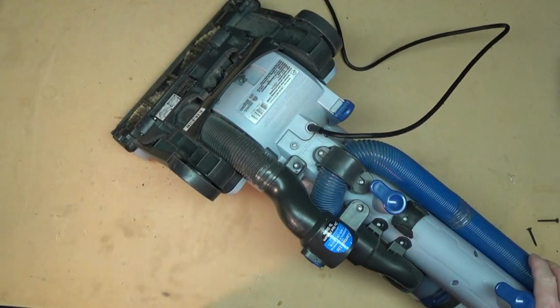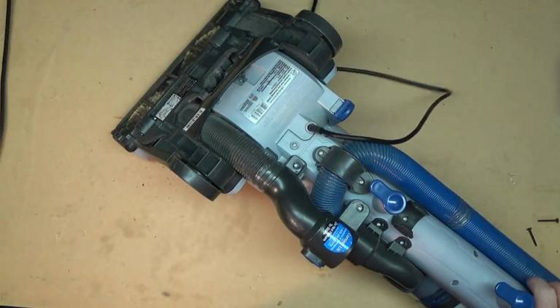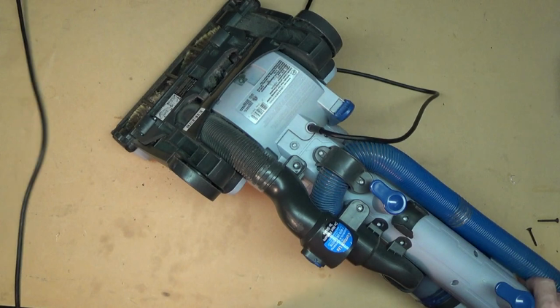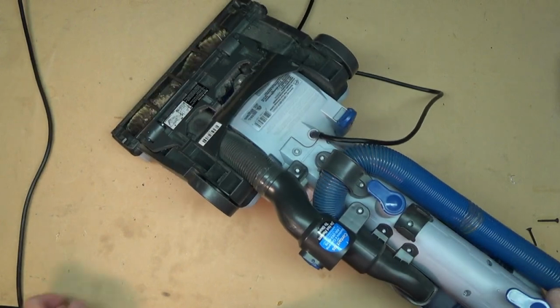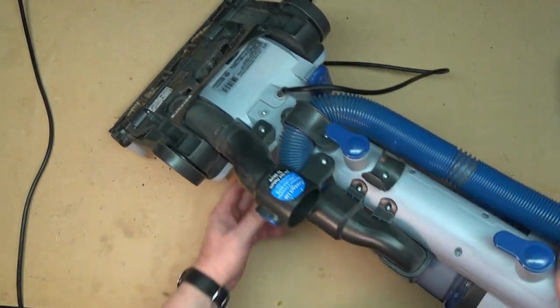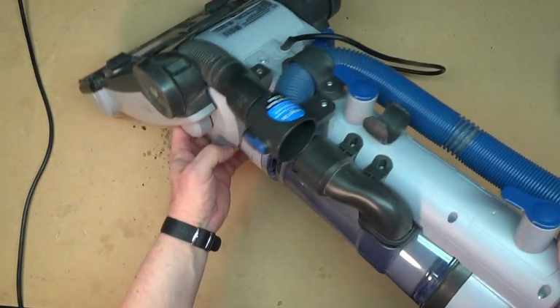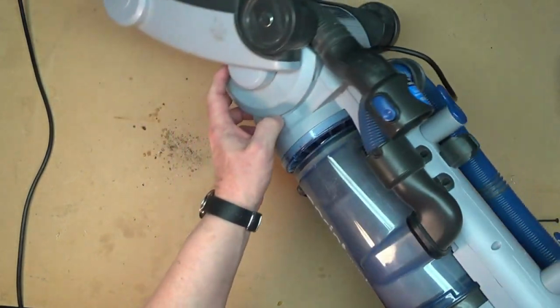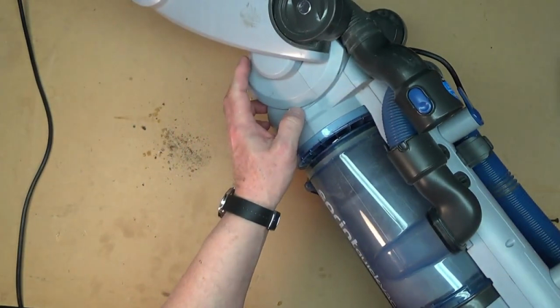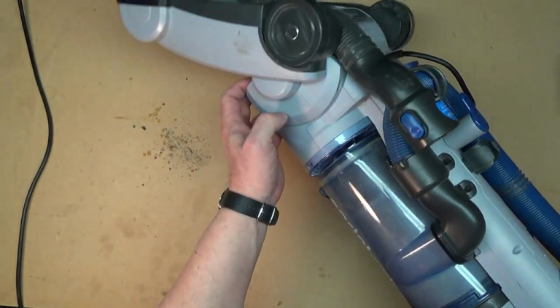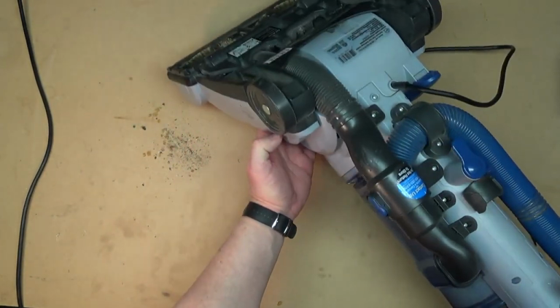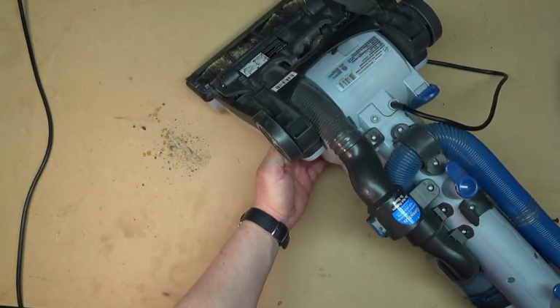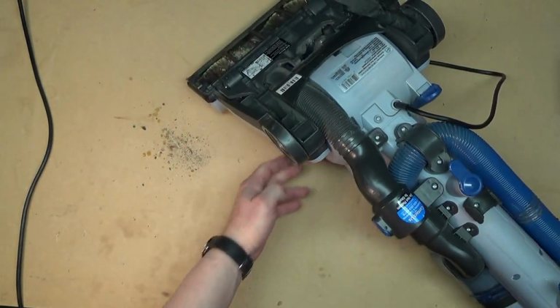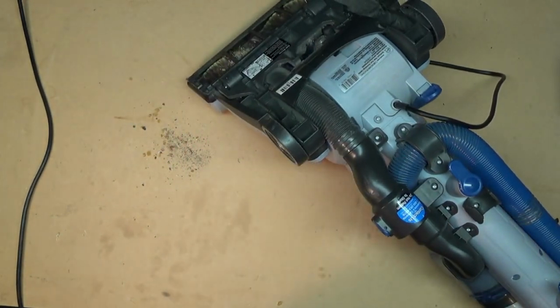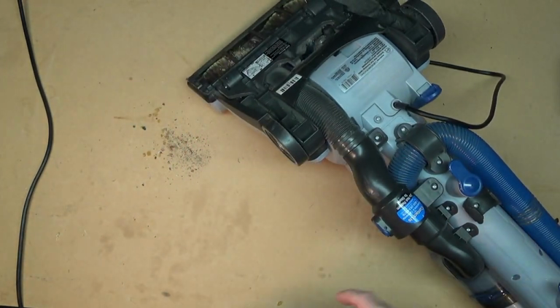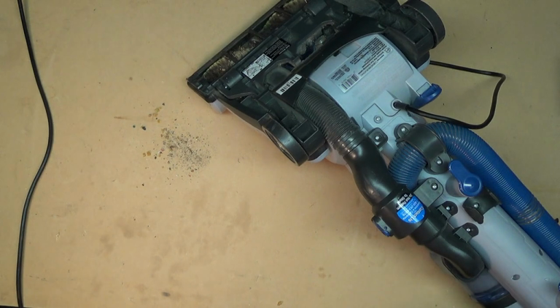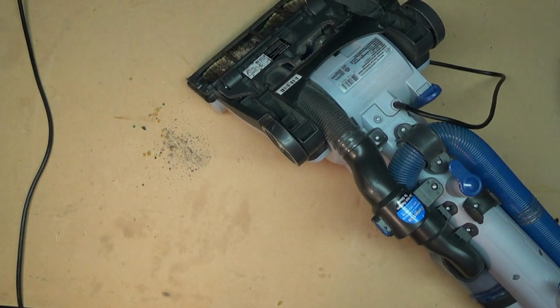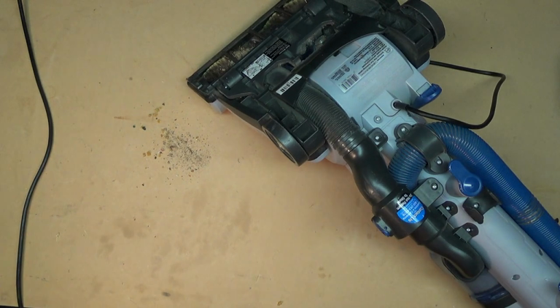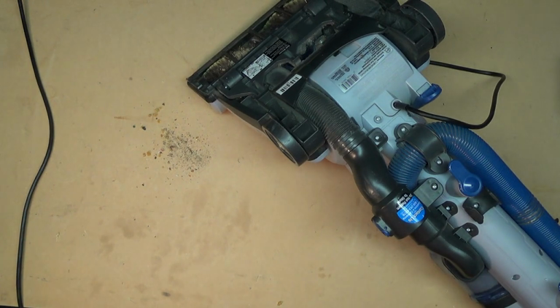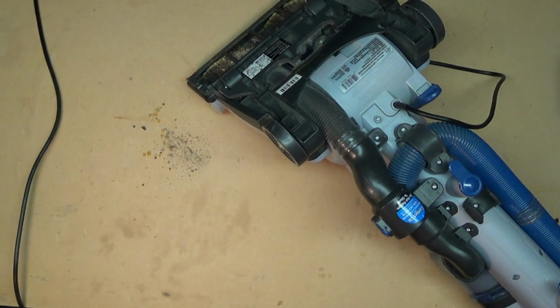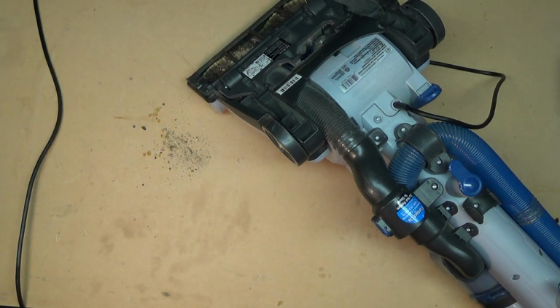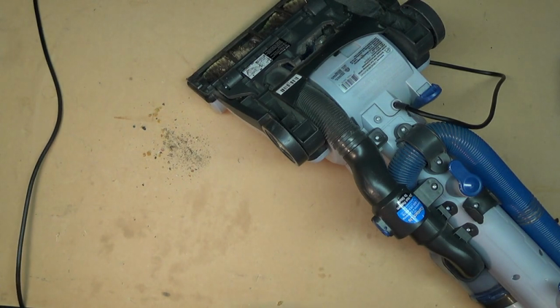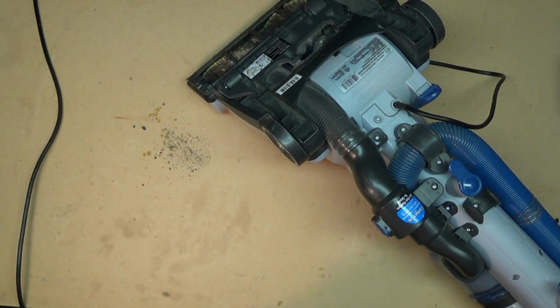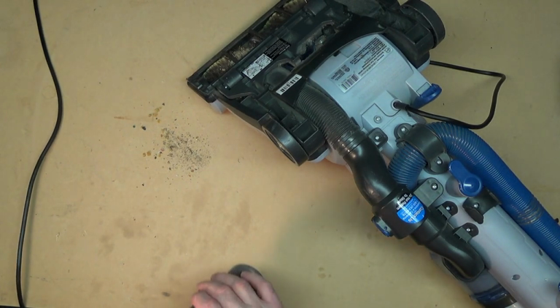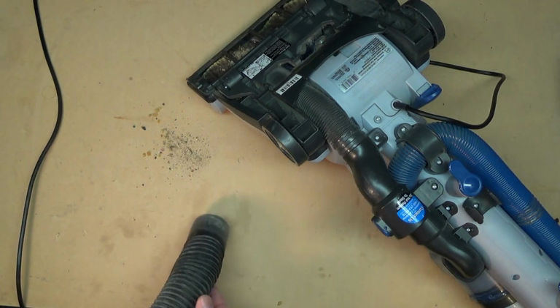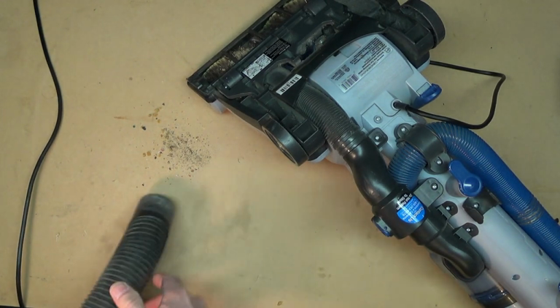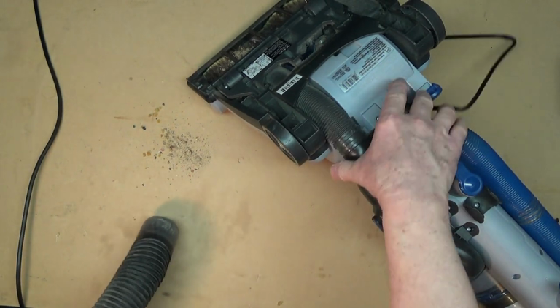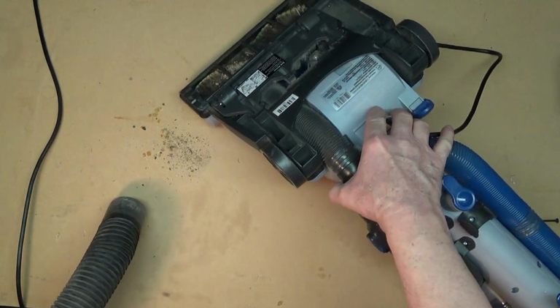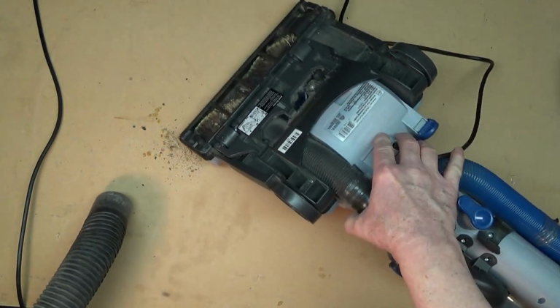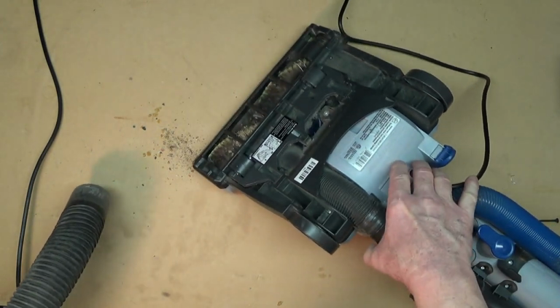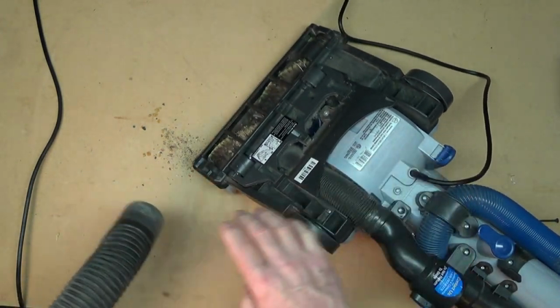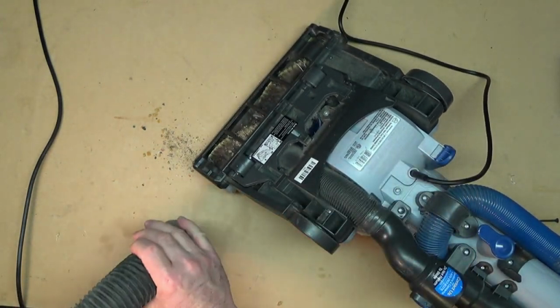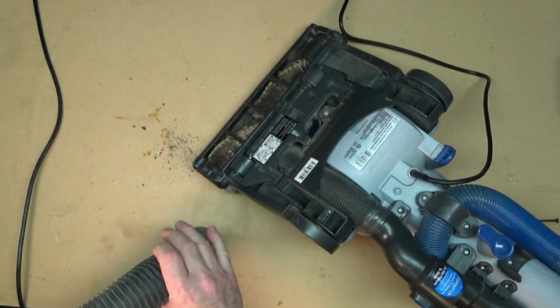Now when I turn this over, a good bunch of stuff fell out of it — so it seems right that the suction's not working. What I'm going to do before I even start is run the vacuum cleaner for a second and just suck some of the debris out of the bottom of this.